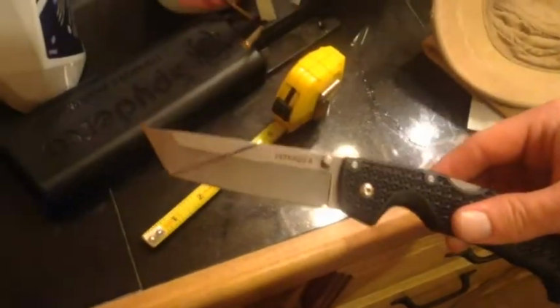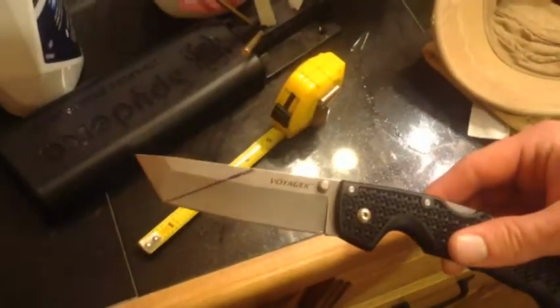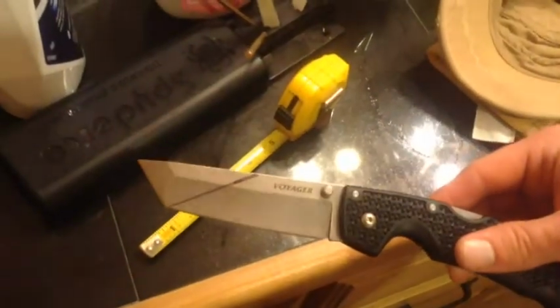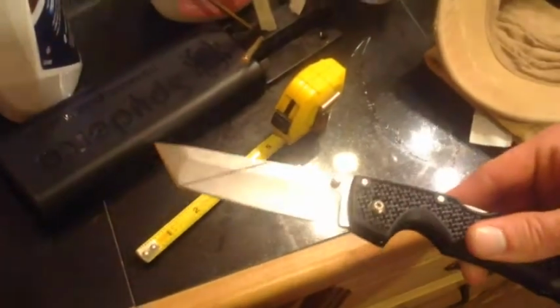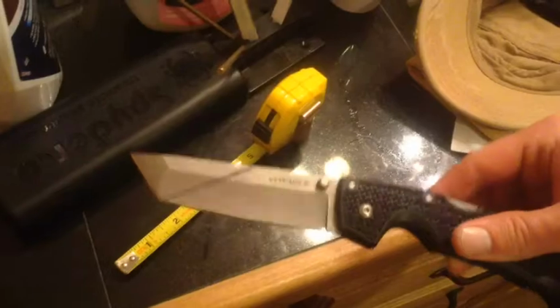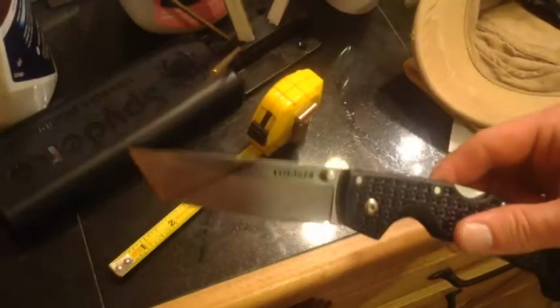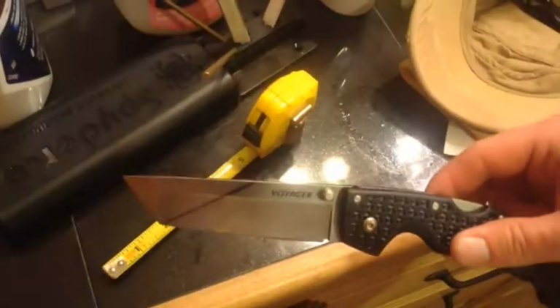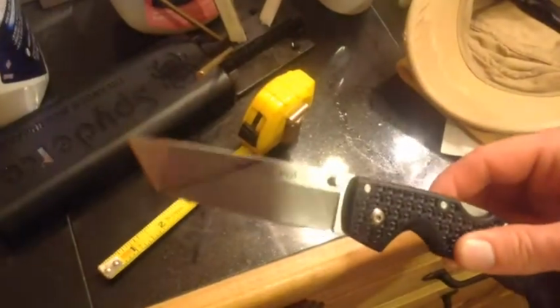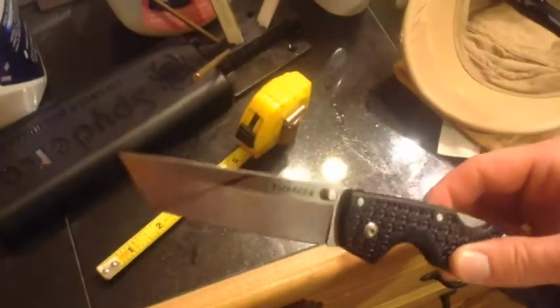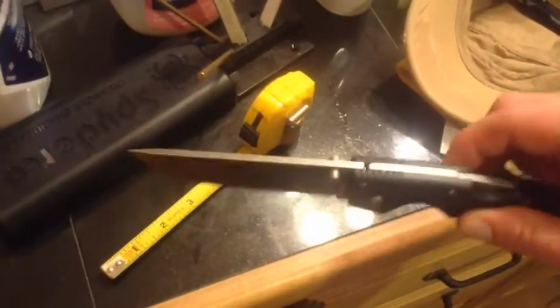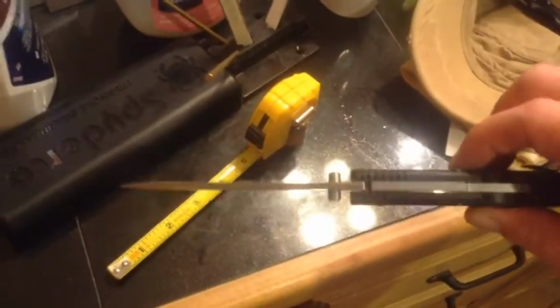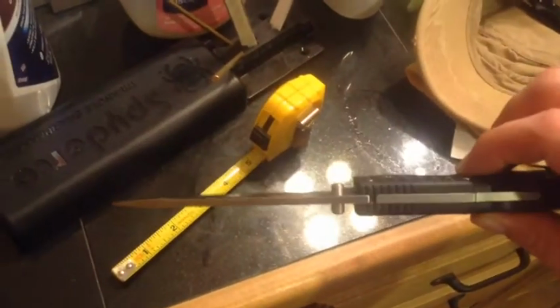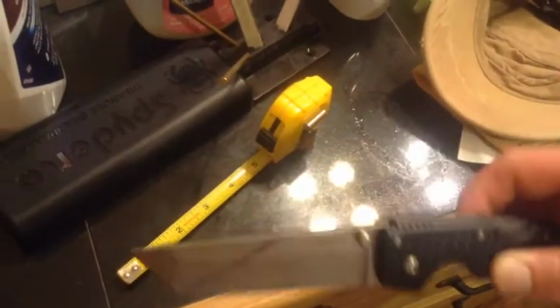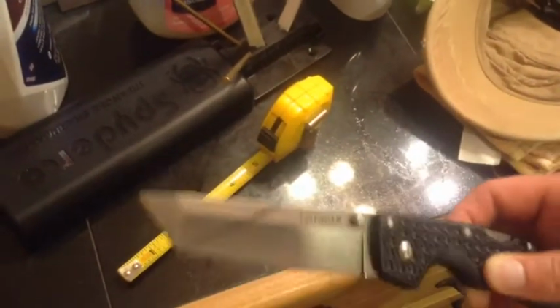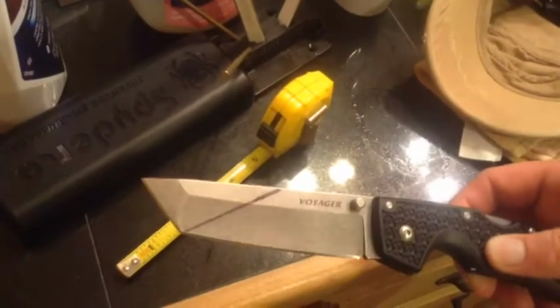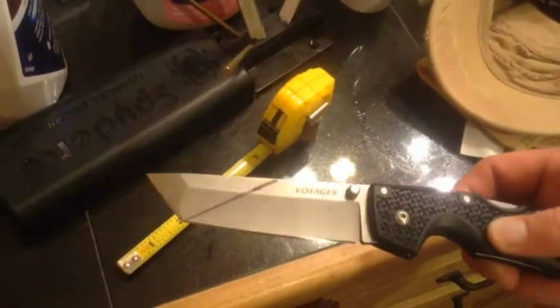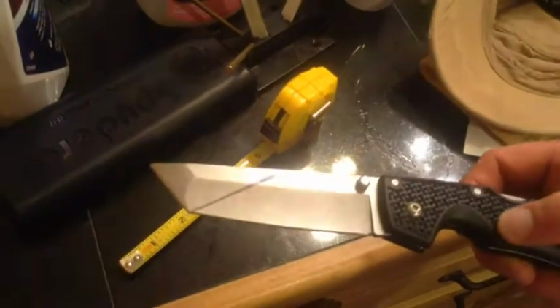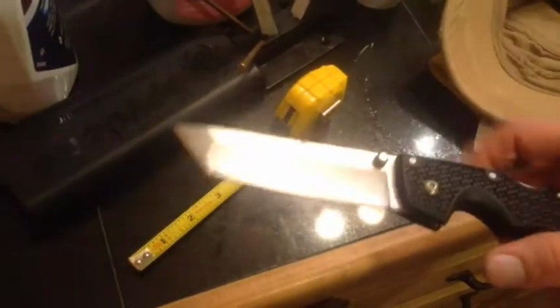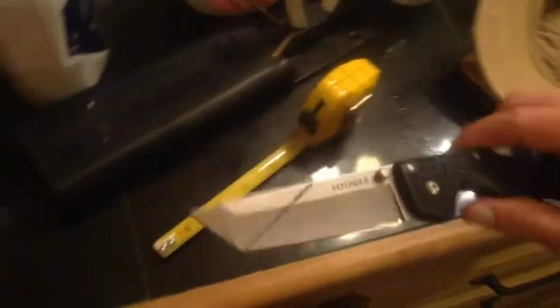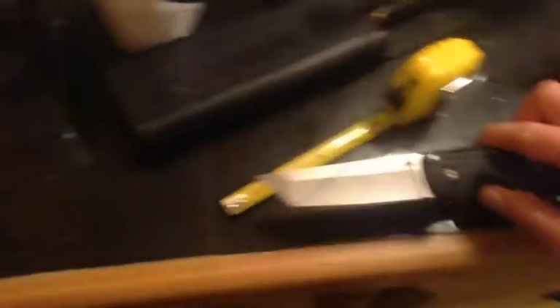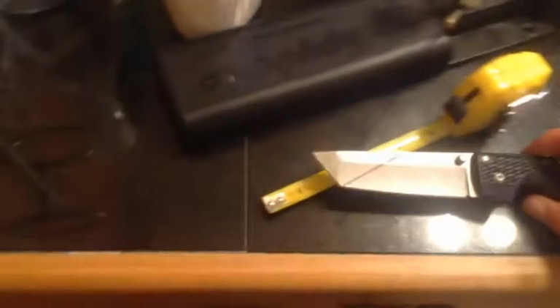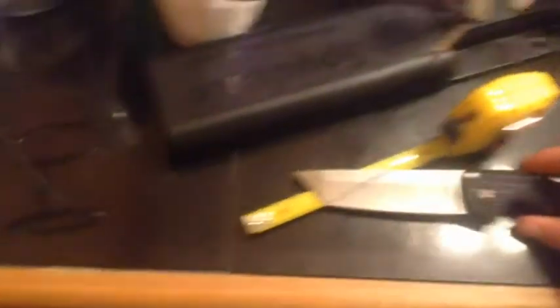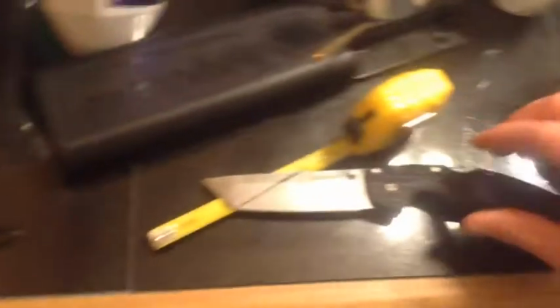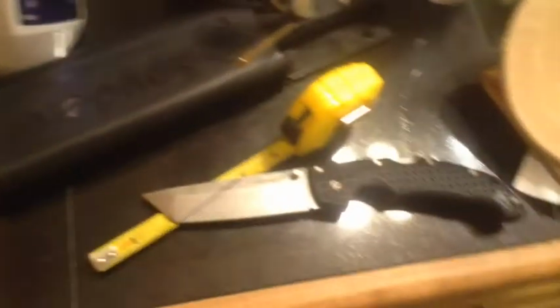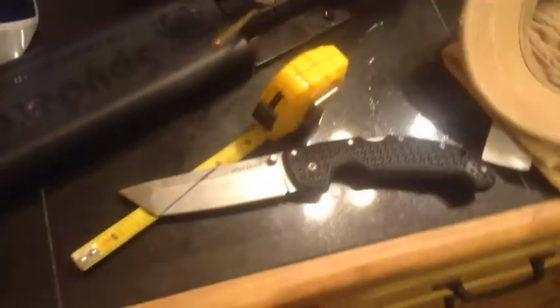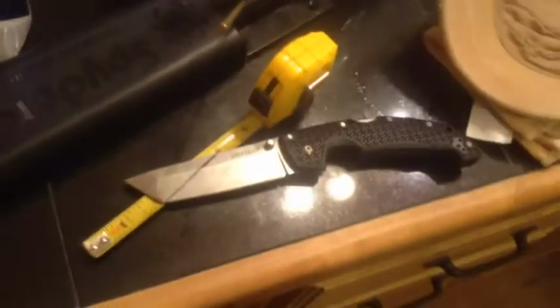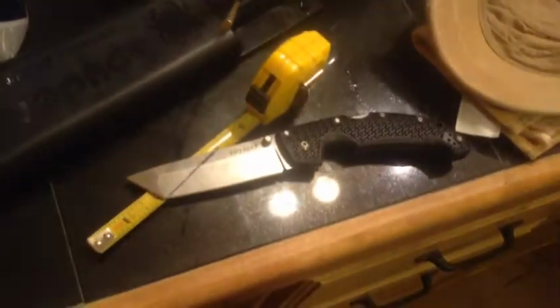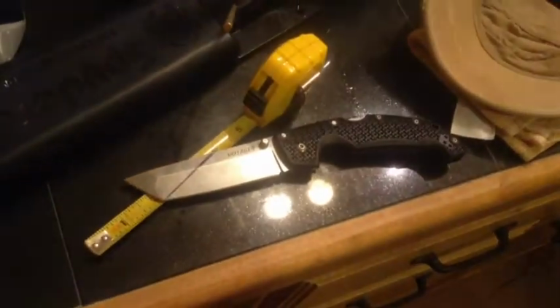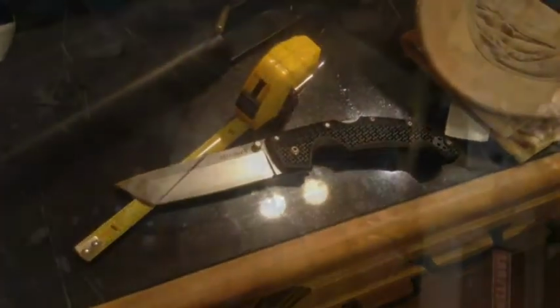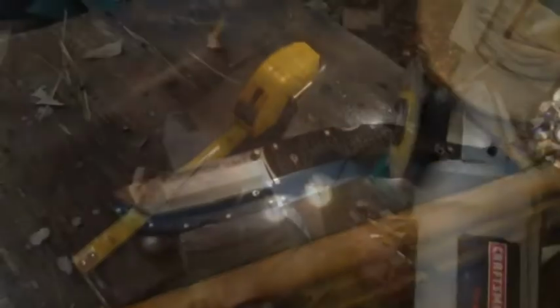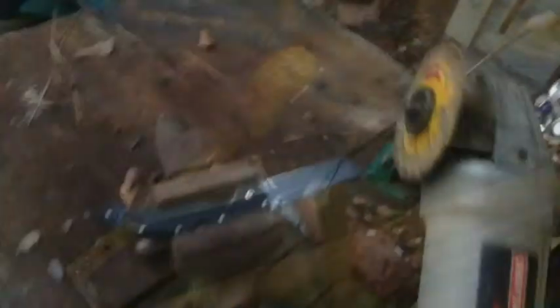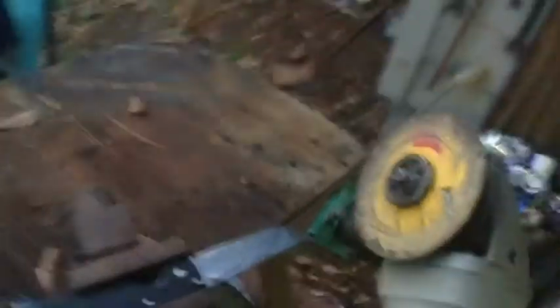Thanks for watching guys, and I'll have some other video clips at the end and the finished product of the knife. Thank you for watching and I hope you enjoyed the modification.